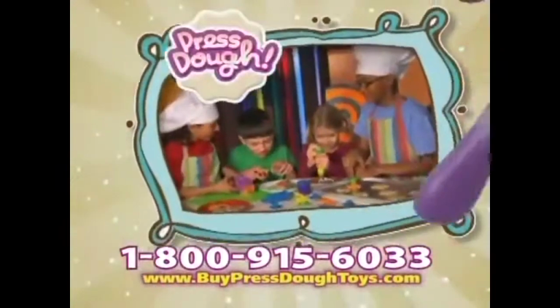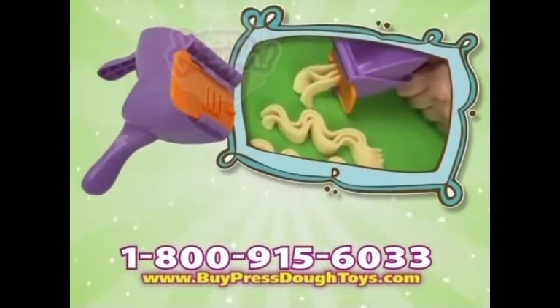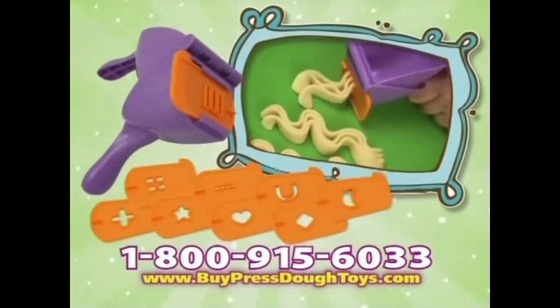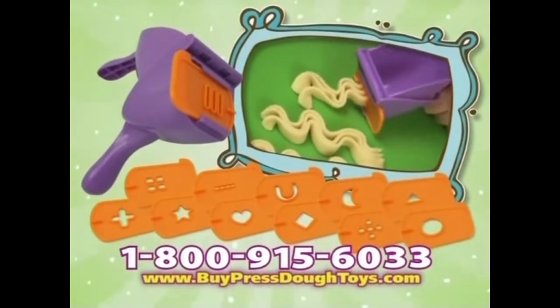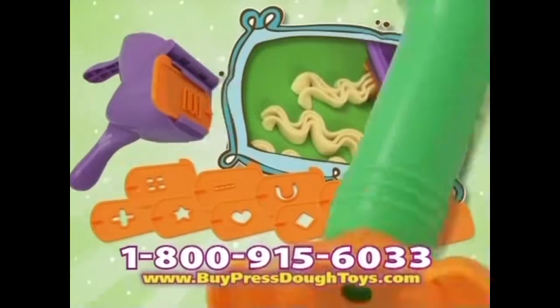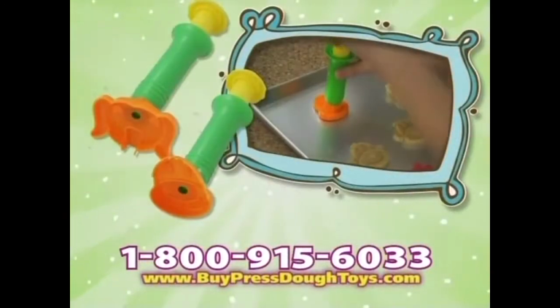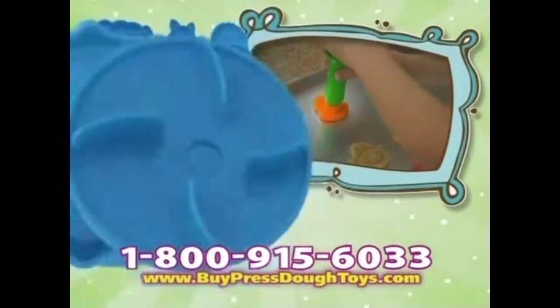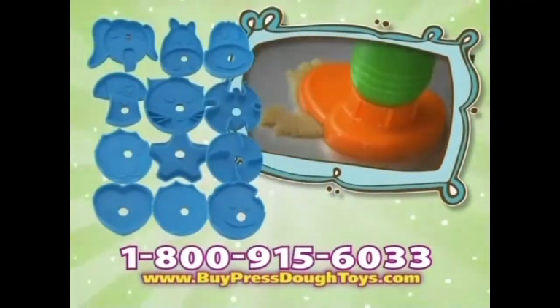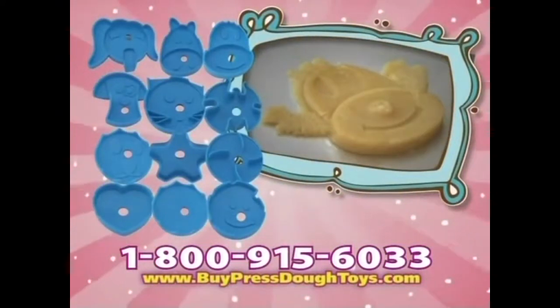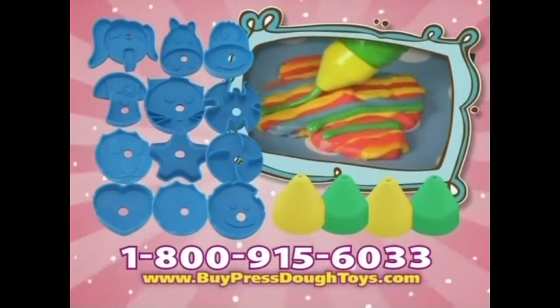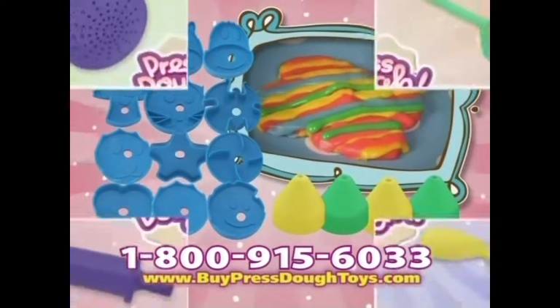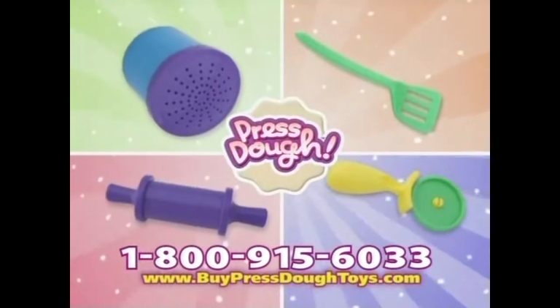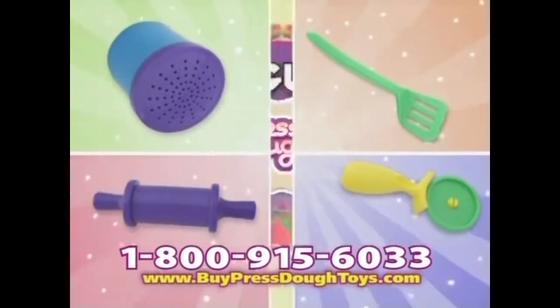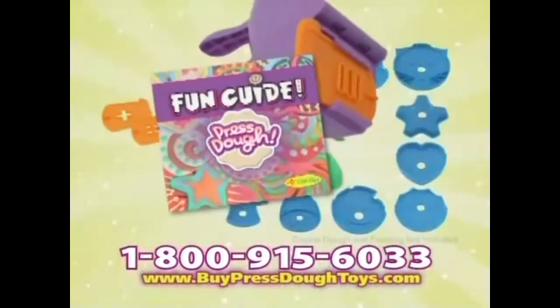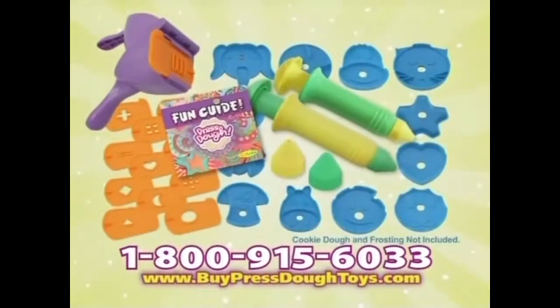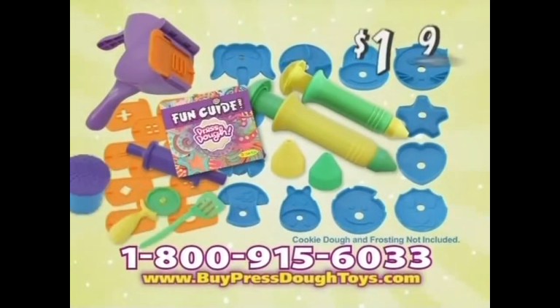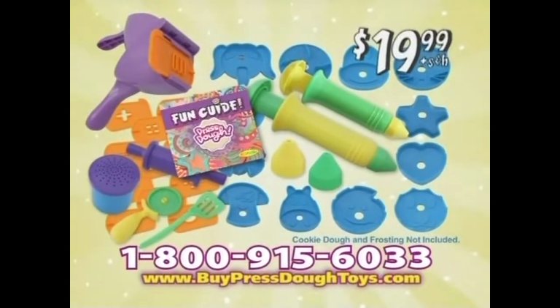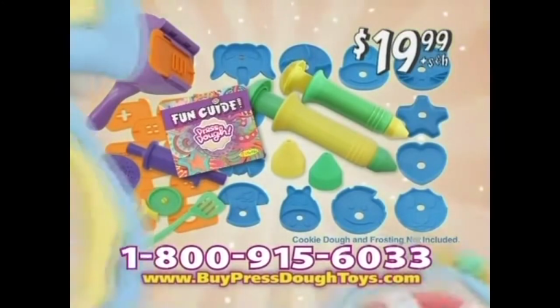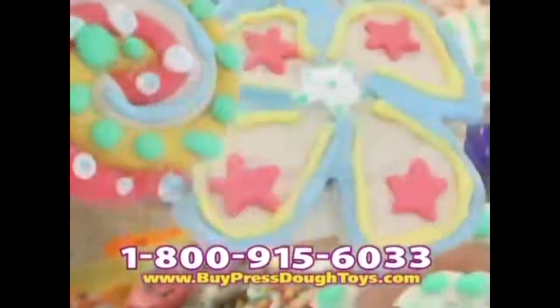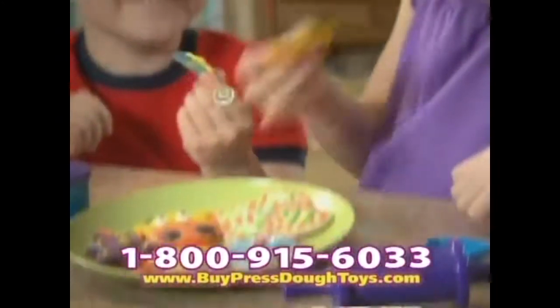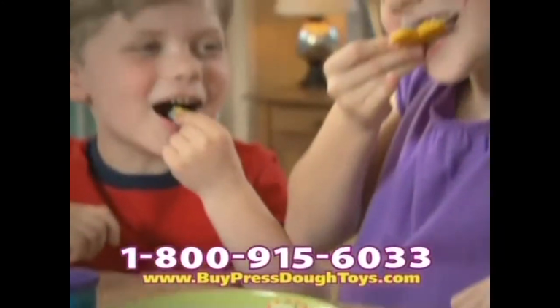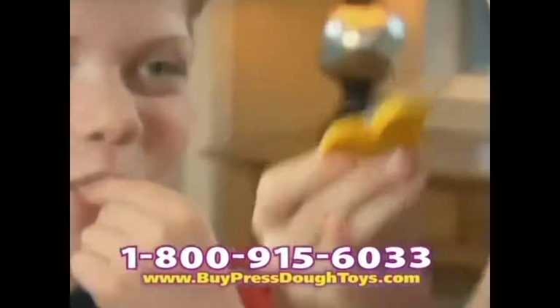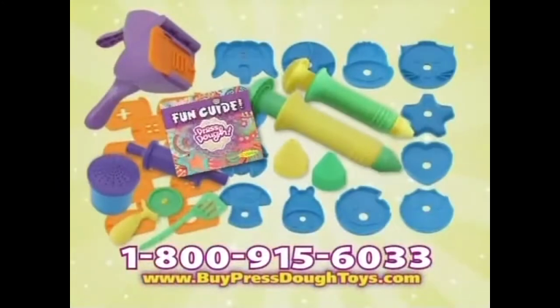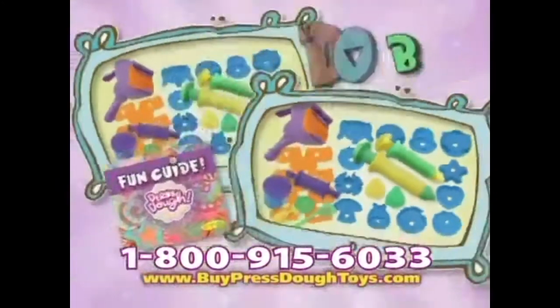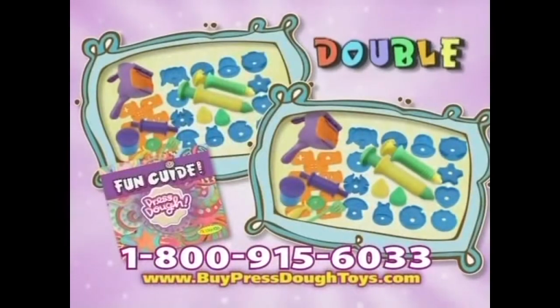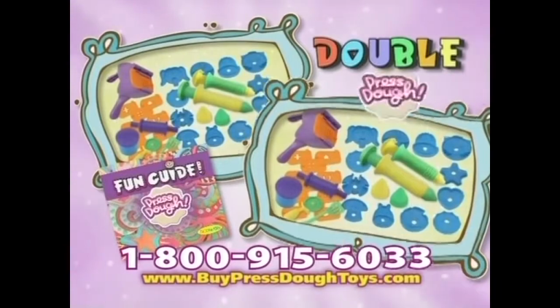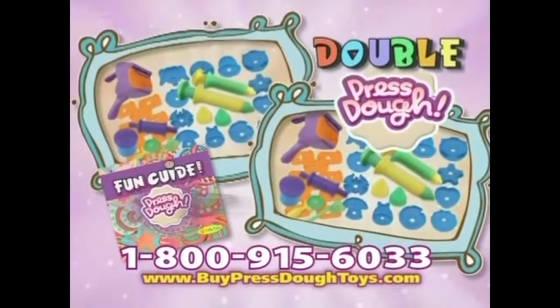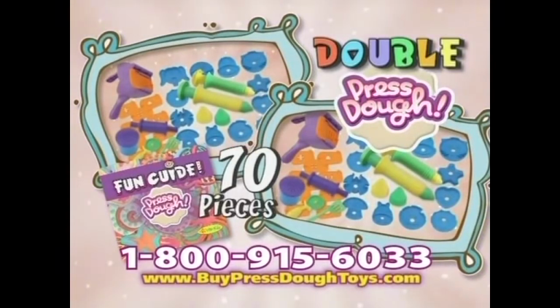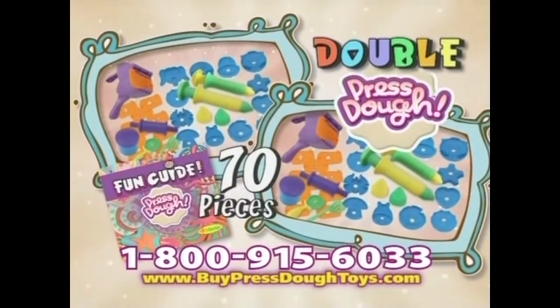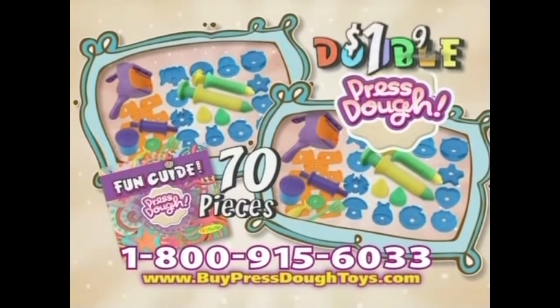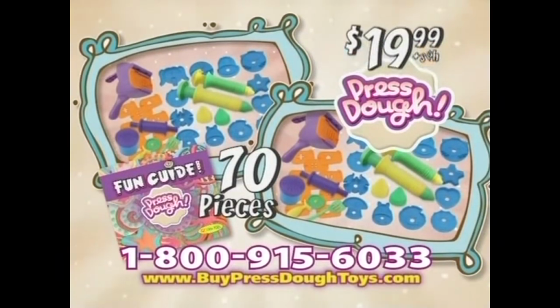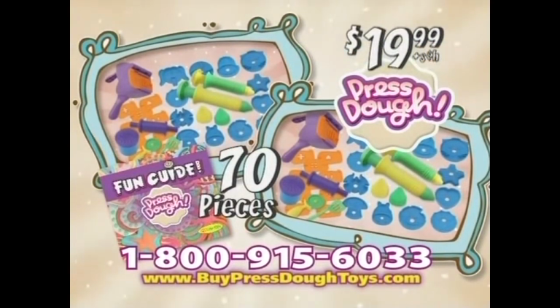Presto comes with a press plus 12 patterns, two cookie shapers with 12 molds, and four frosting tips, this baking kit — everything plus the Presto Fun Guide for $19.99! But this value is about to grow, because we're going to double everything Presto! That's 70 pieces of cookie-making fun for $19.99!